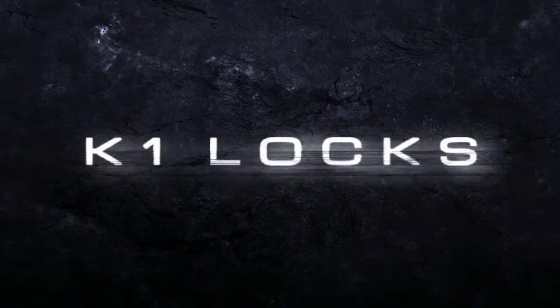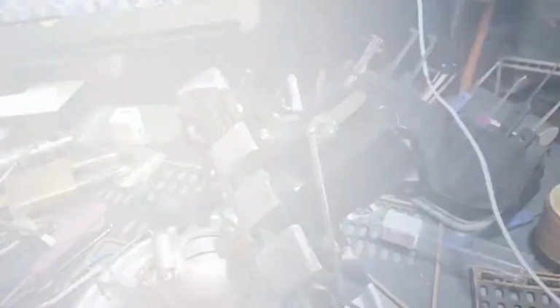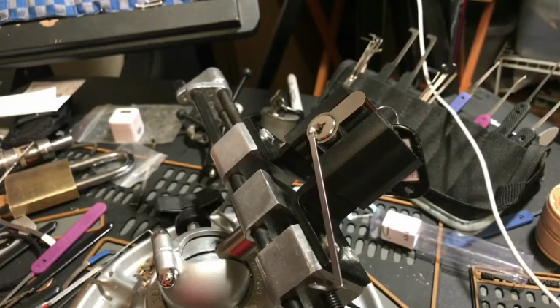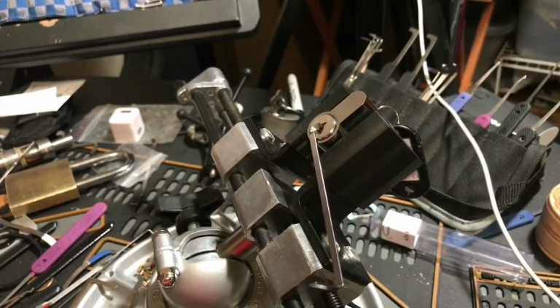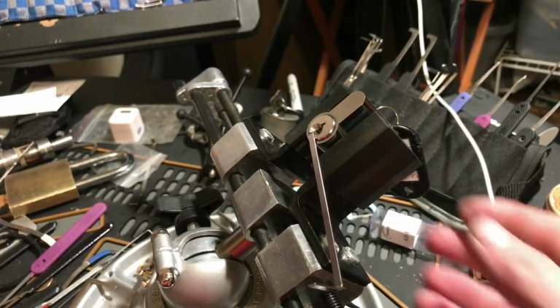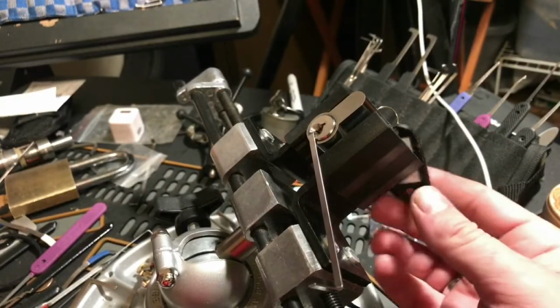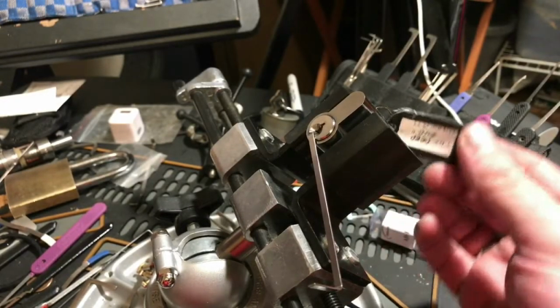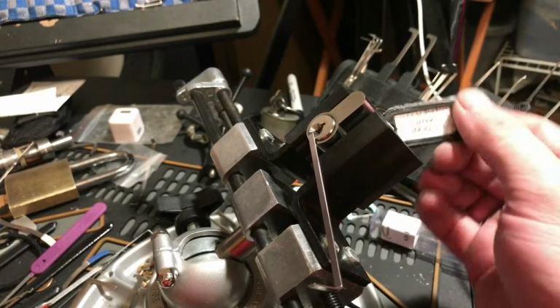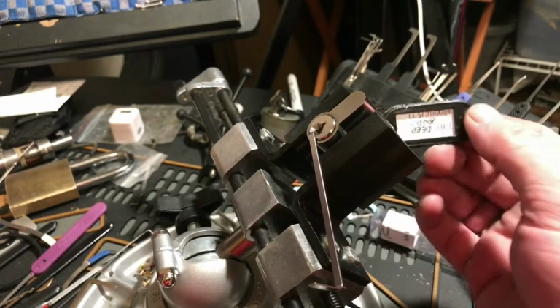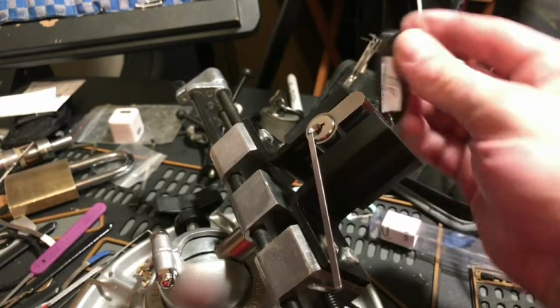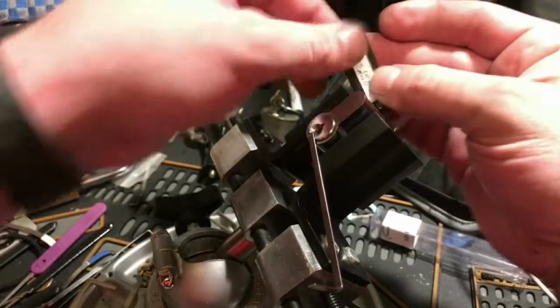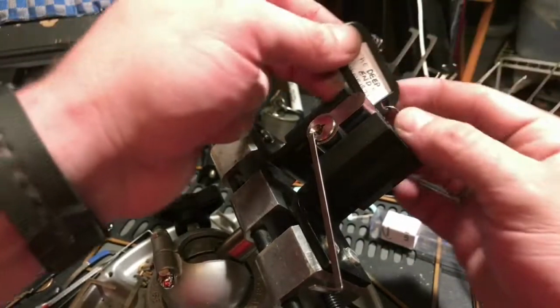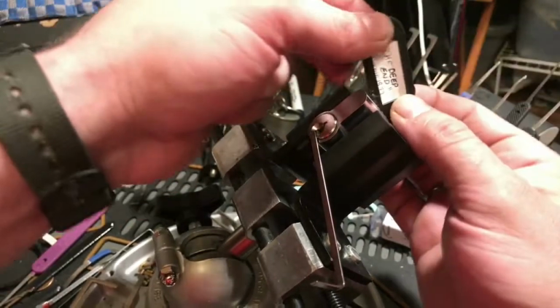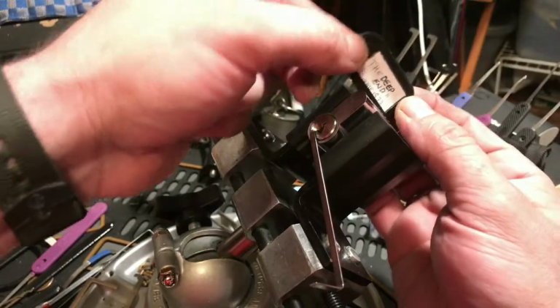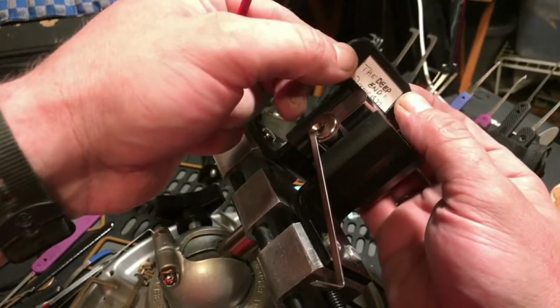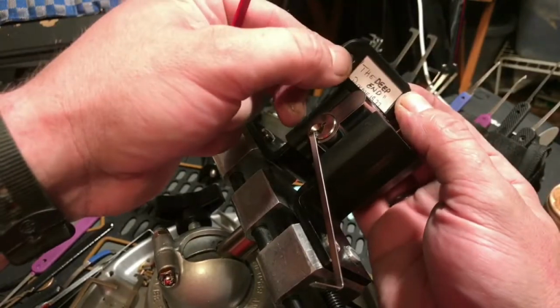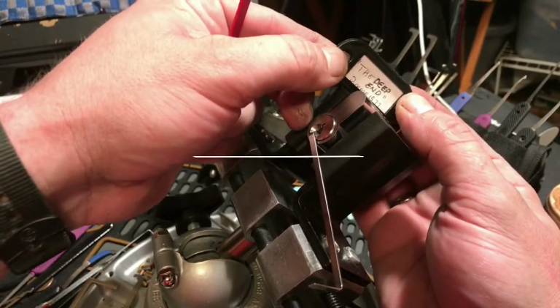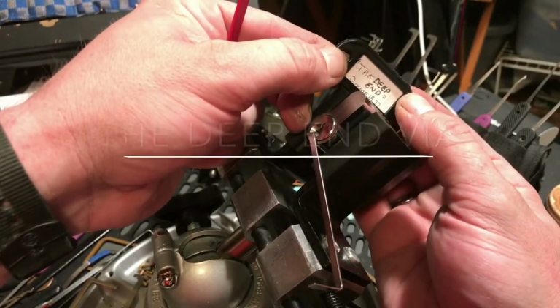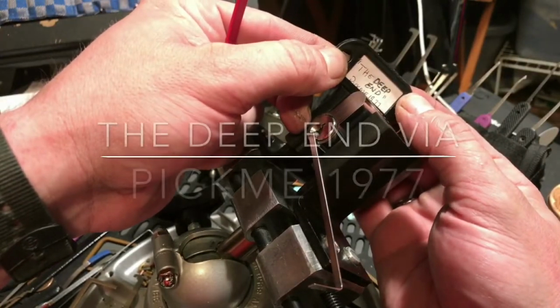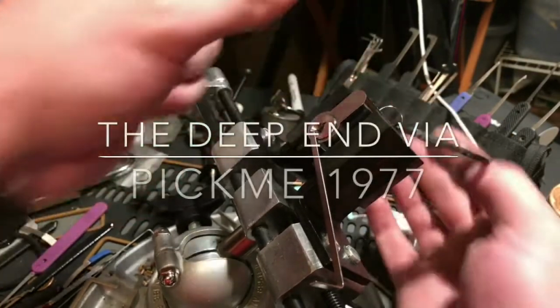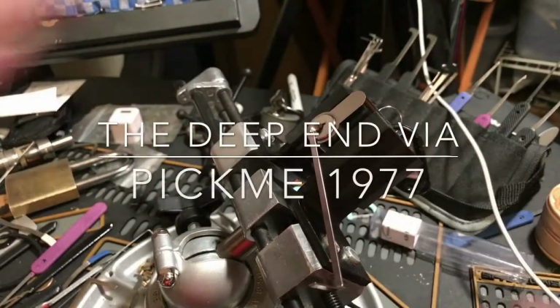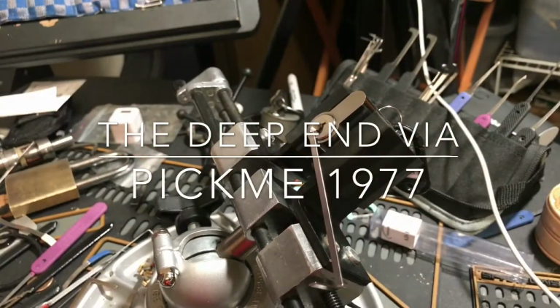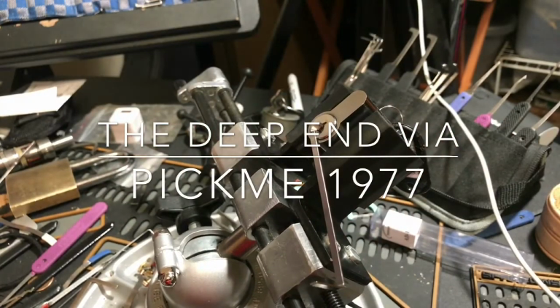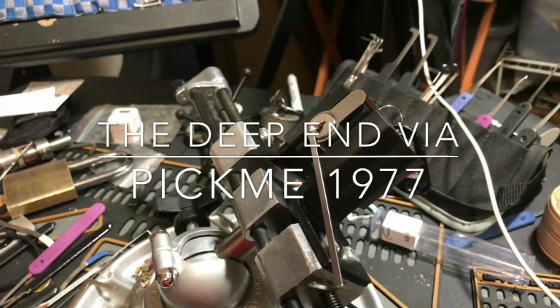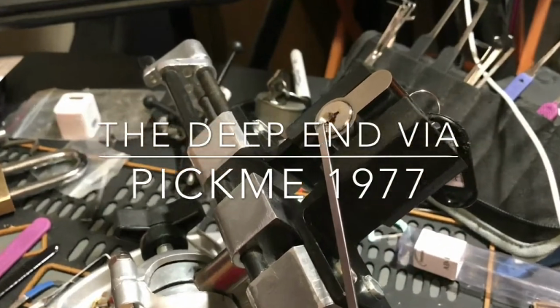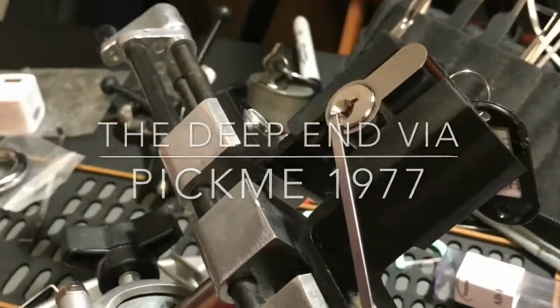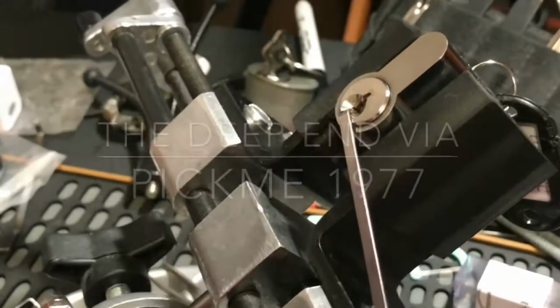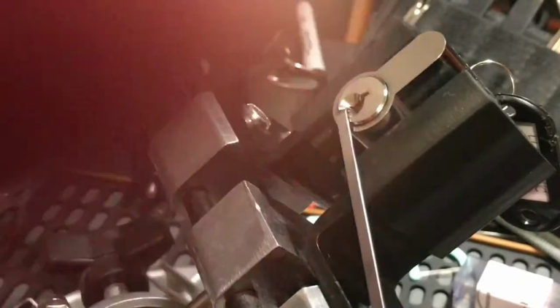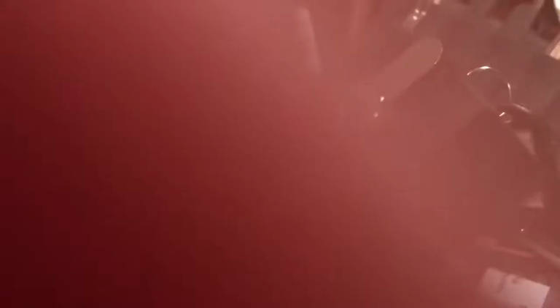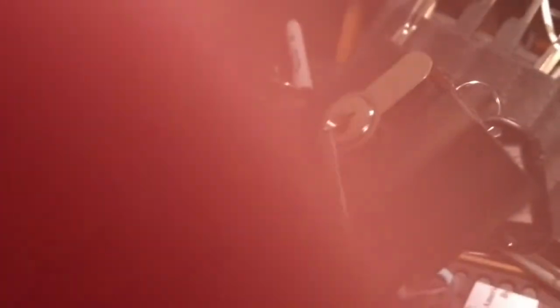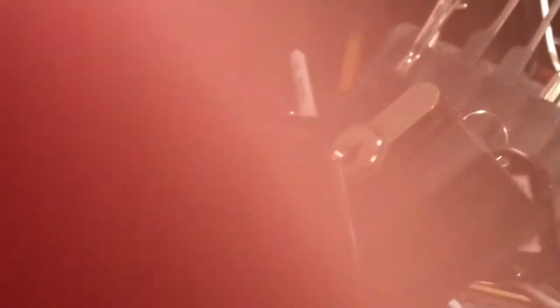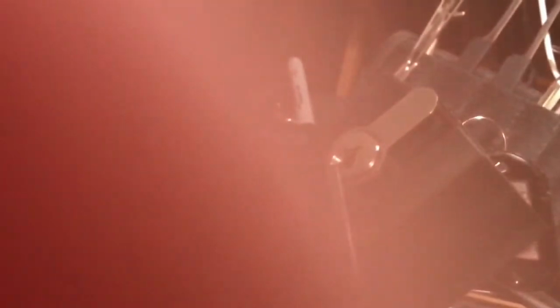Hey y'all, this is K1 Locks. Today I come to you with a lock by Pikmi 1977 called The Deep End. Let's see if we can't open this bad boy up, shall we?